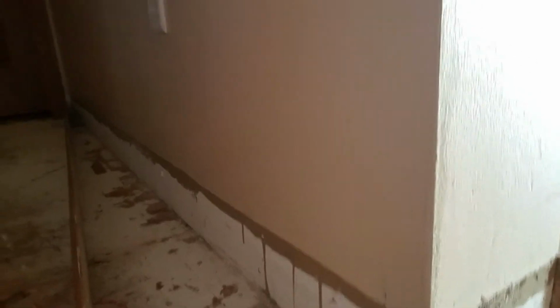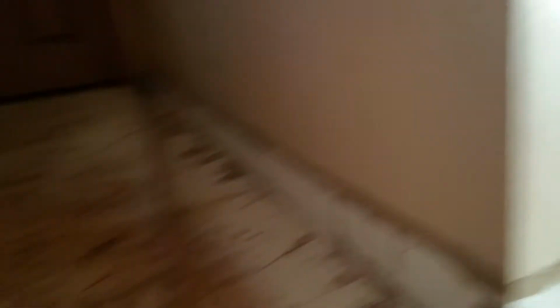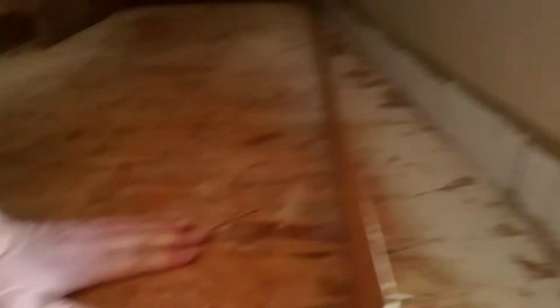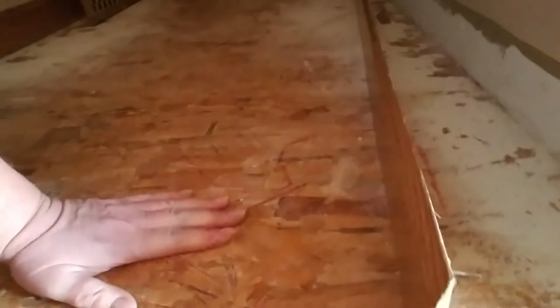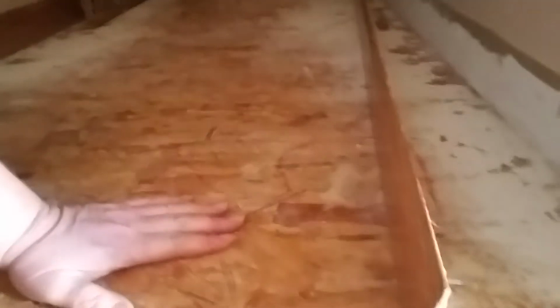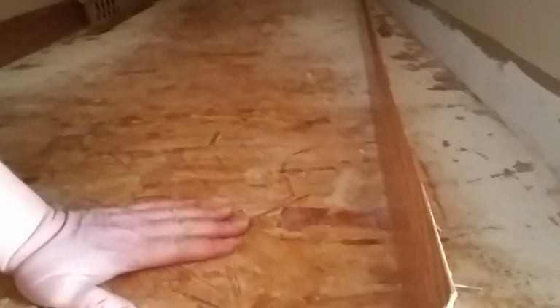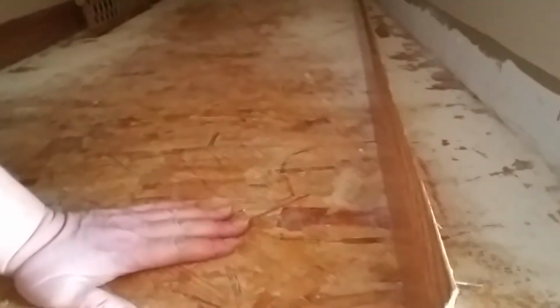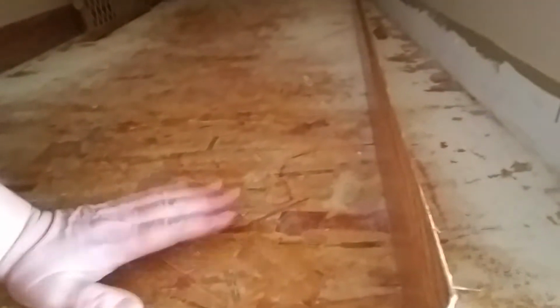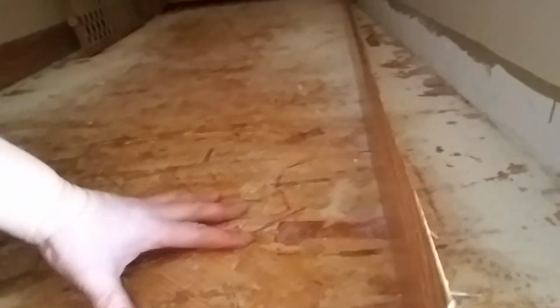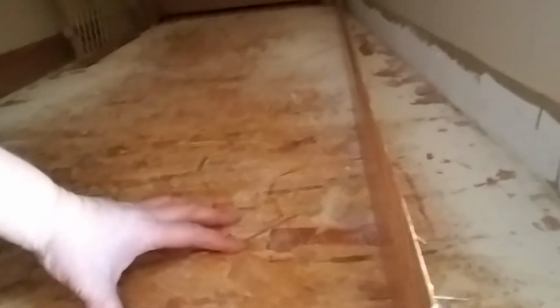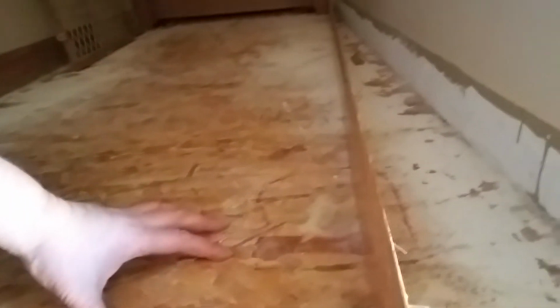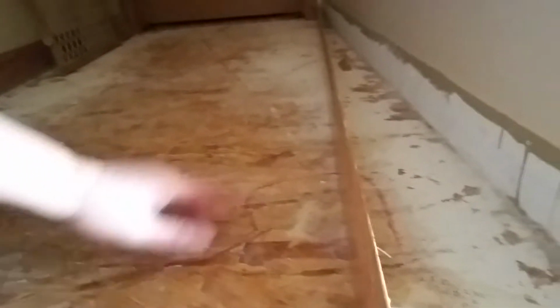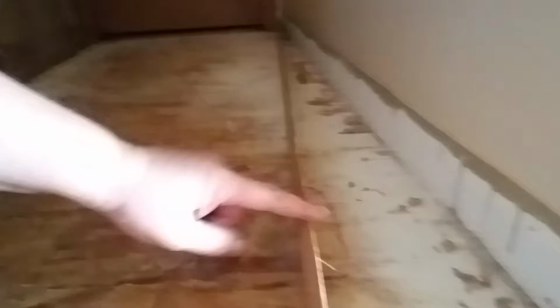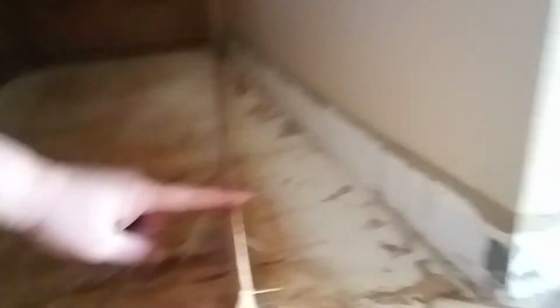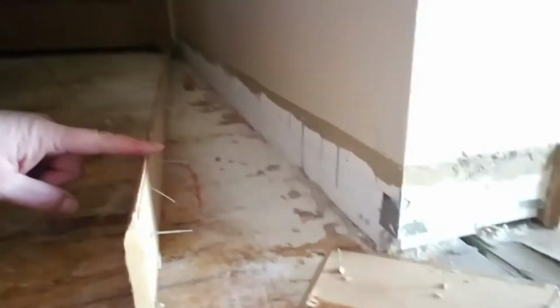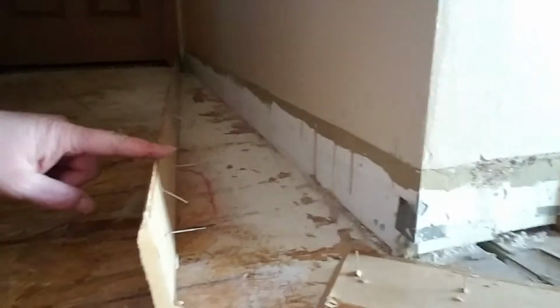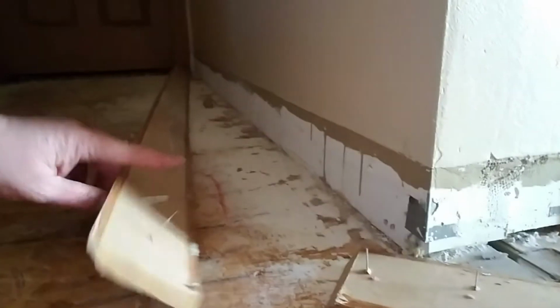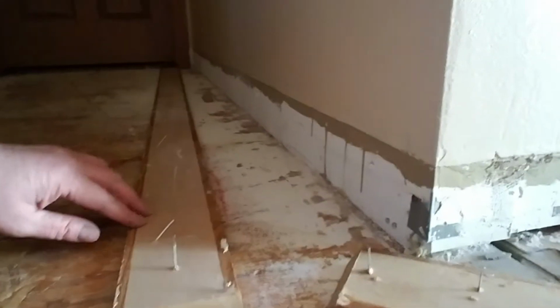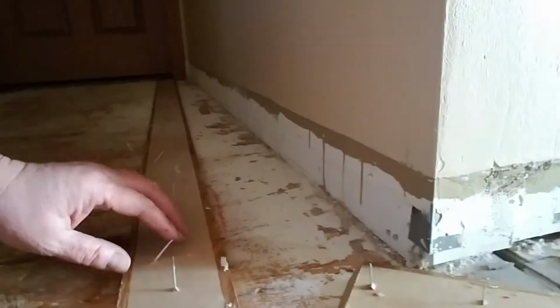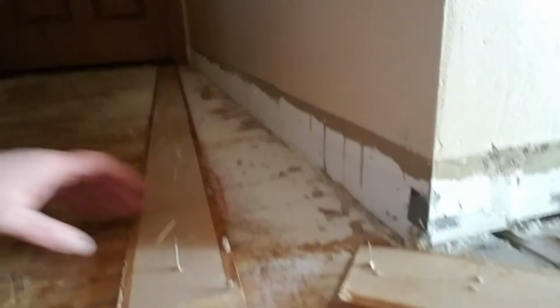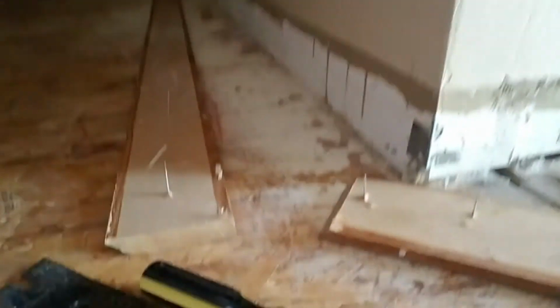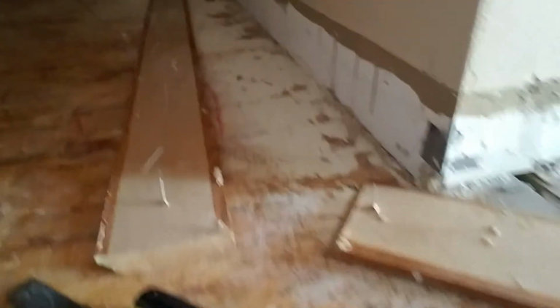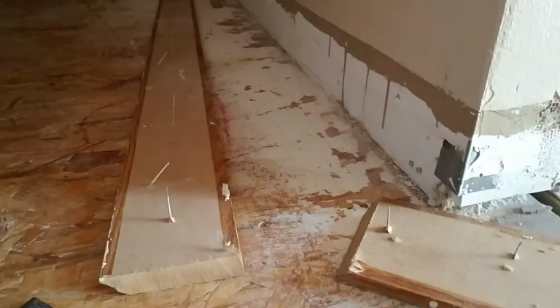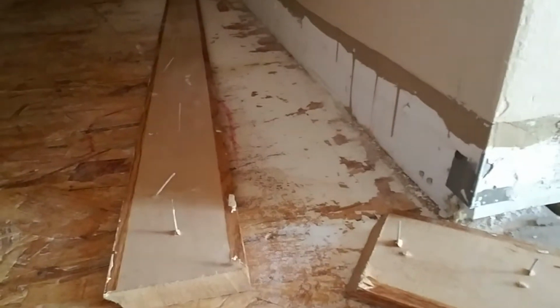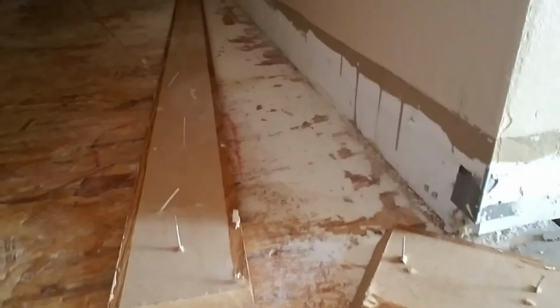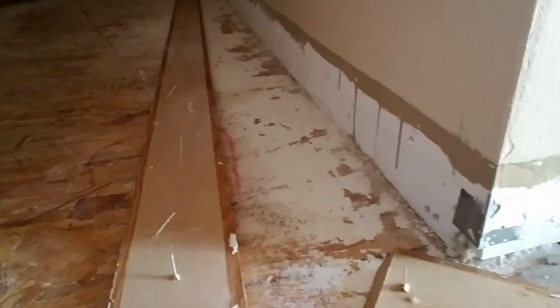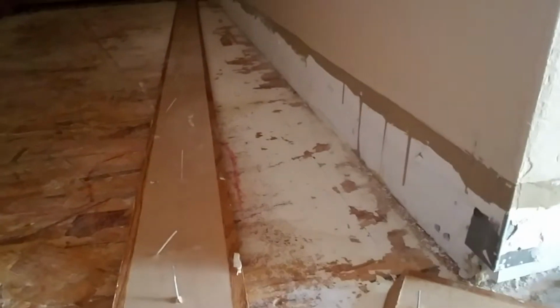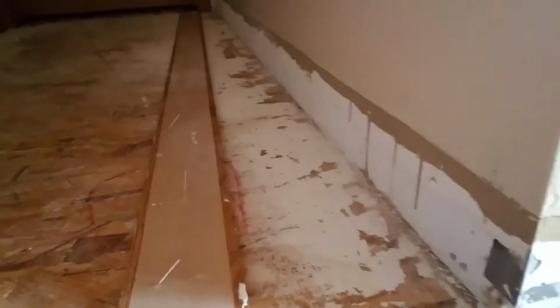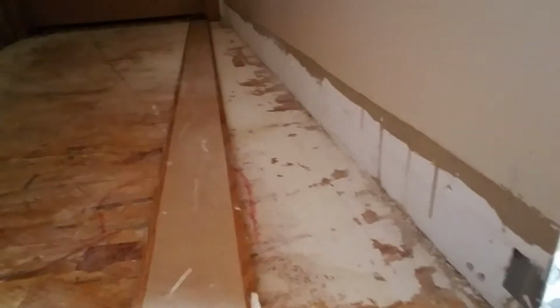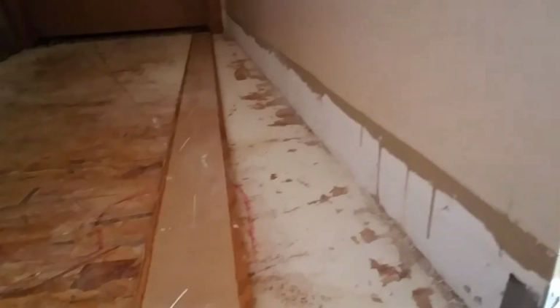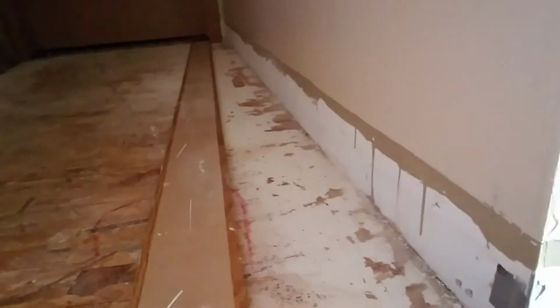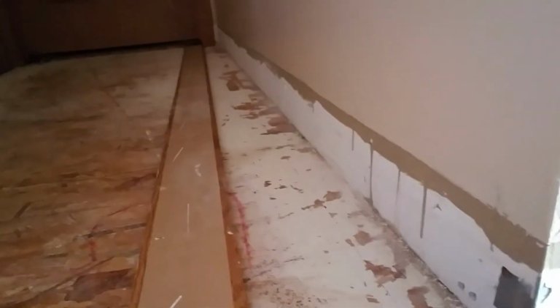After all the carpet is out, your next step is to take off your trim. All right guys, so stay tuned. Got a lot of trim to take off.